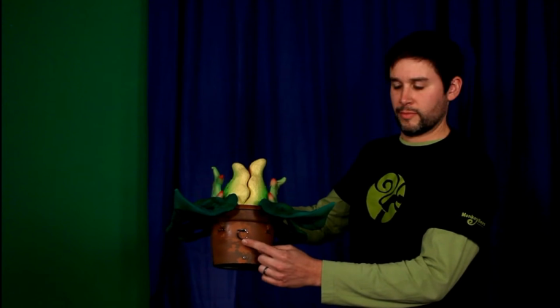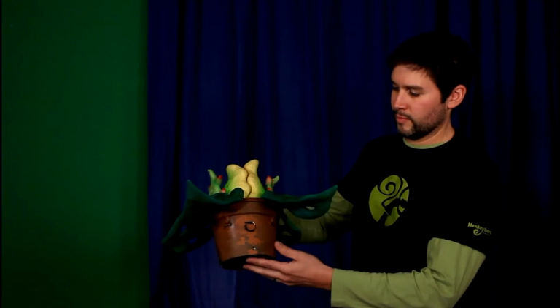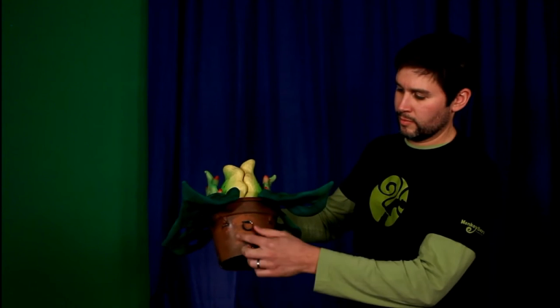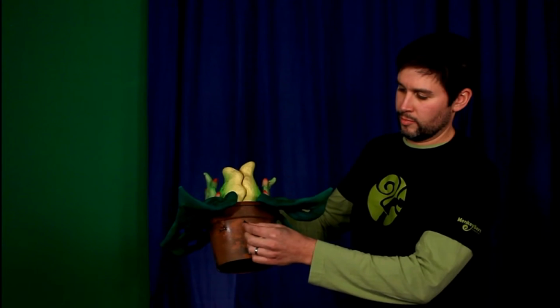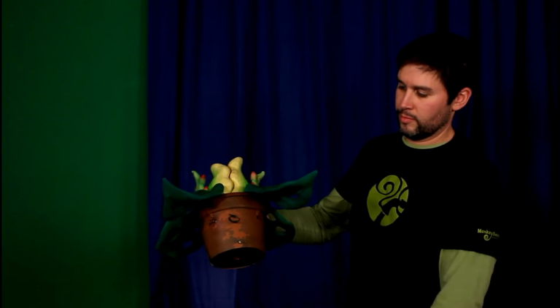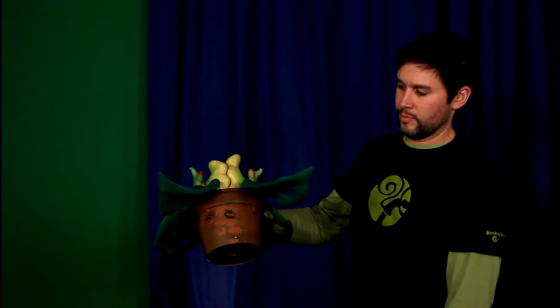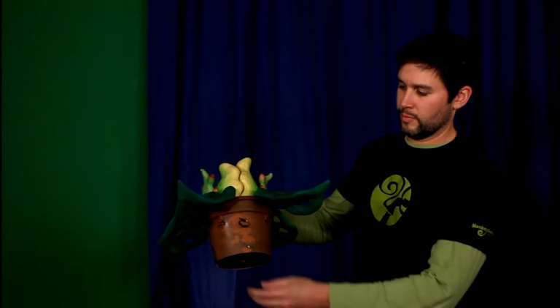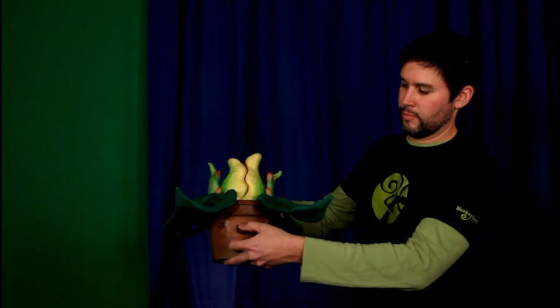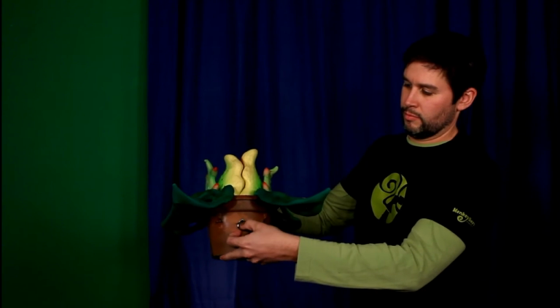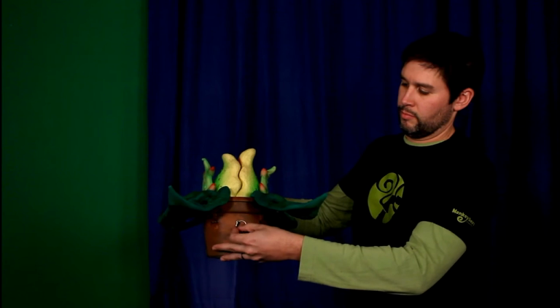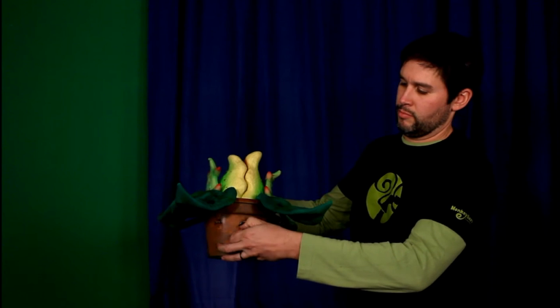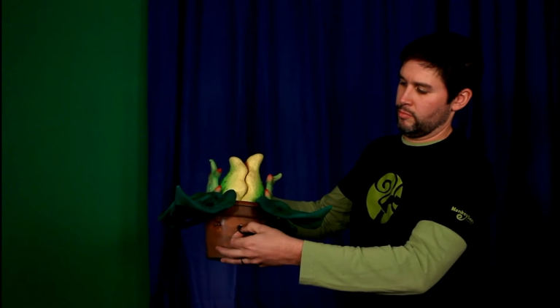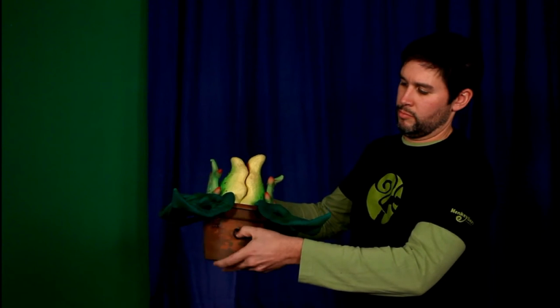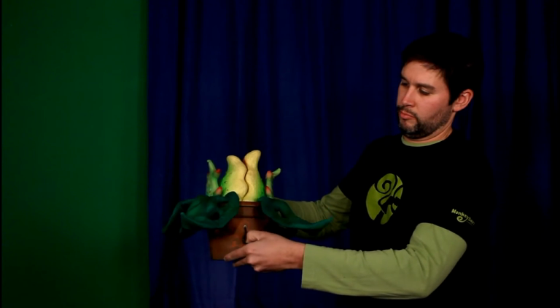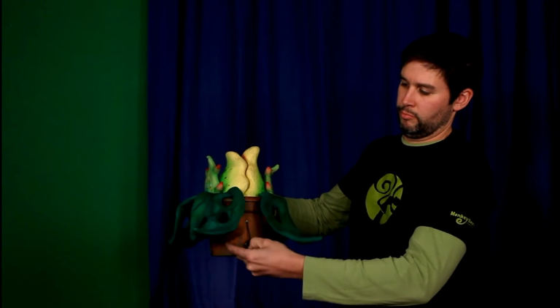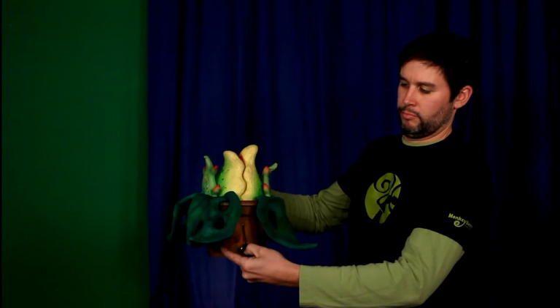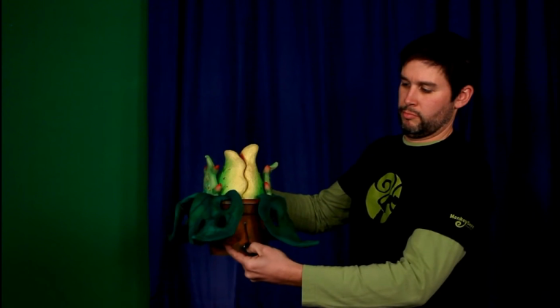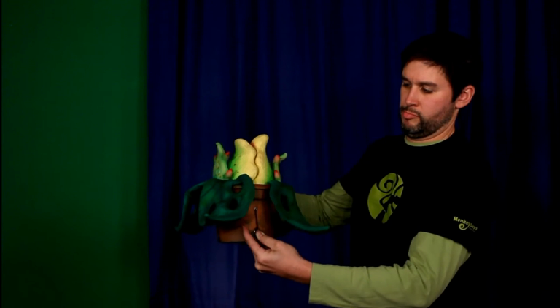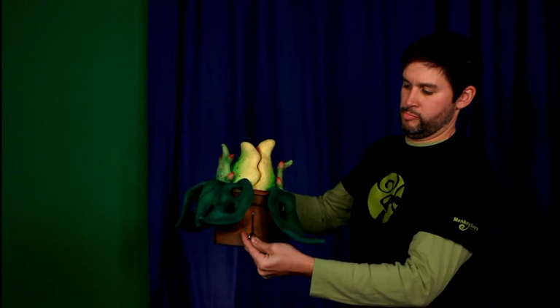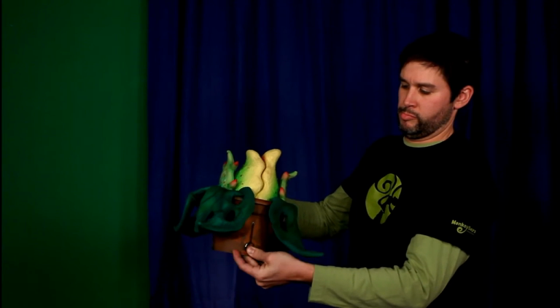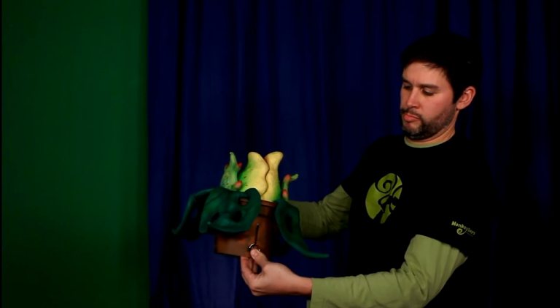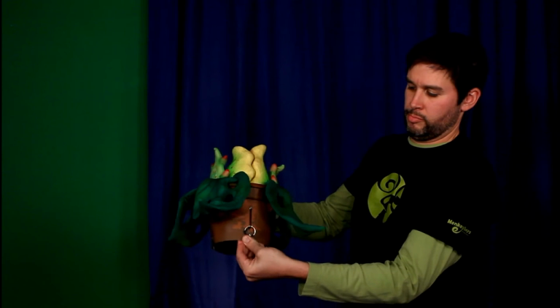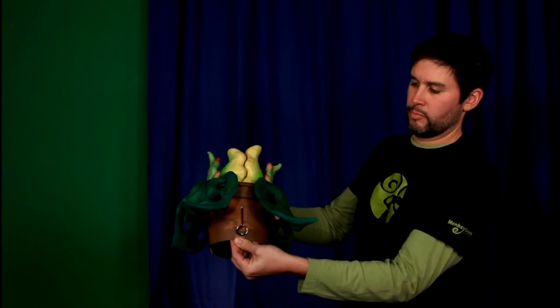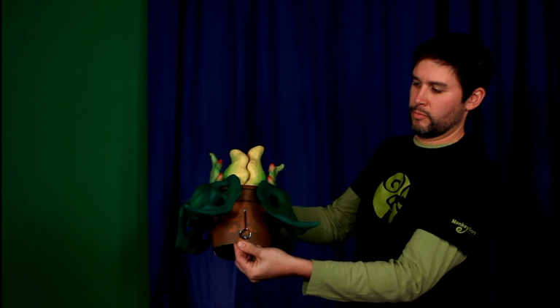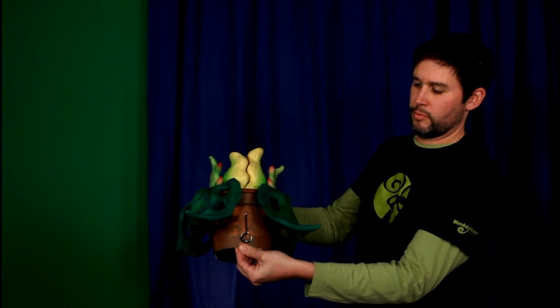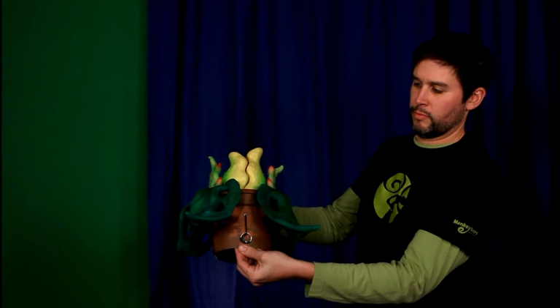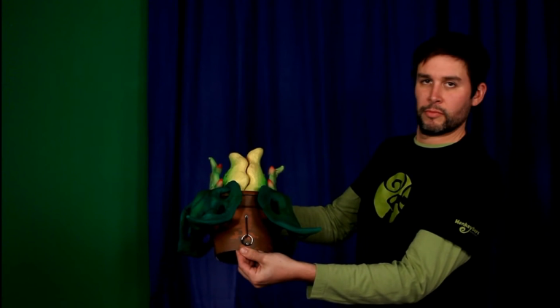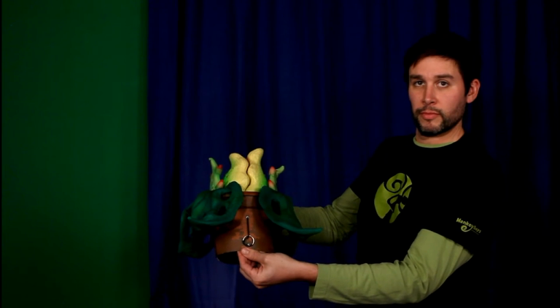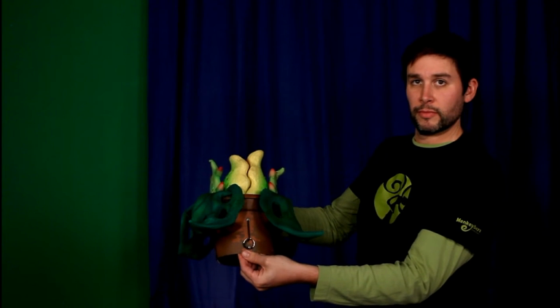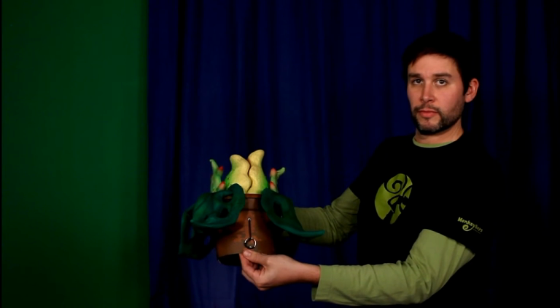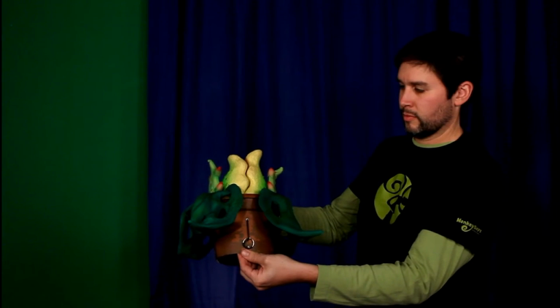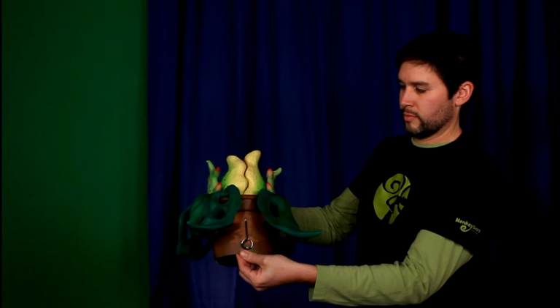Here's the special ring which stays upstage and allows Seymour to make the plant's leaves wilt, like so. The ring locks onto a small screw in the side of the pot. After the show is done, please release the ring.